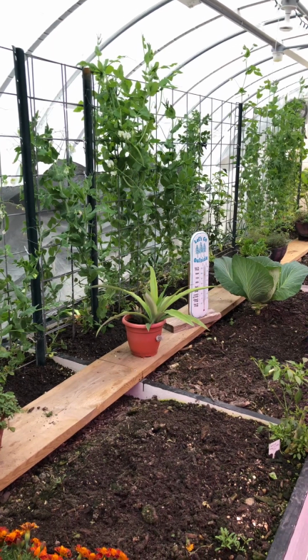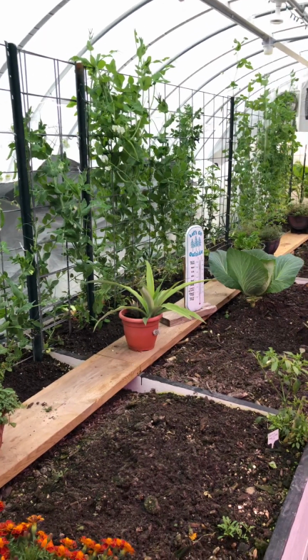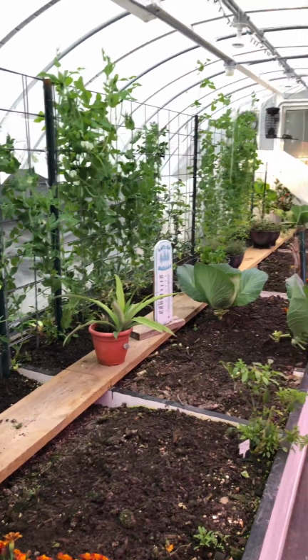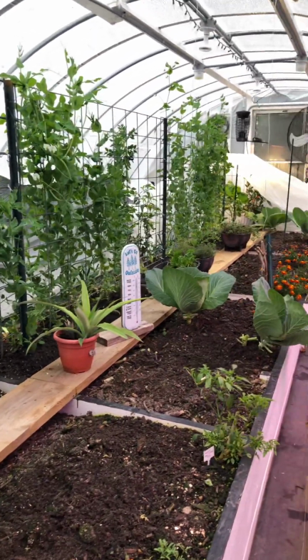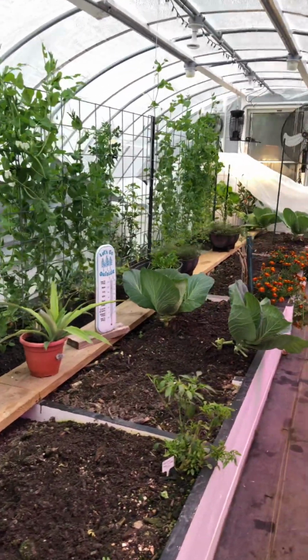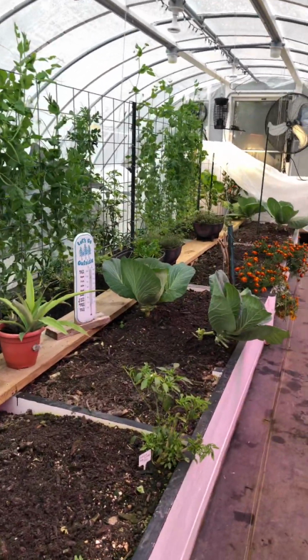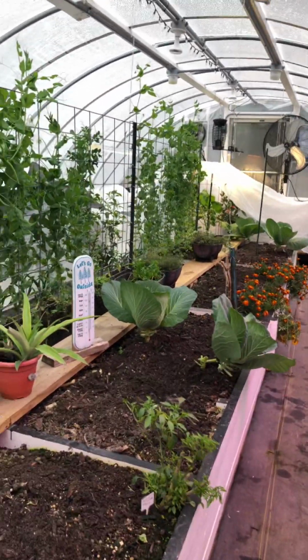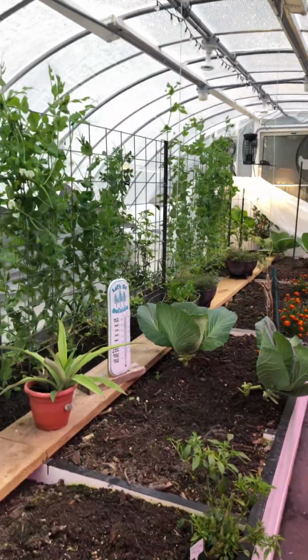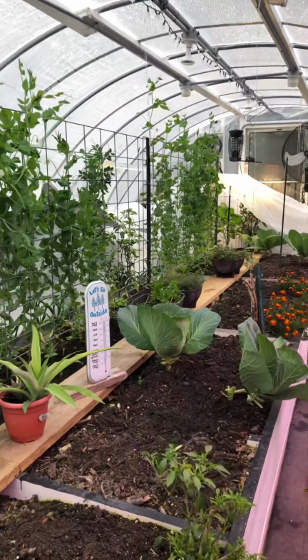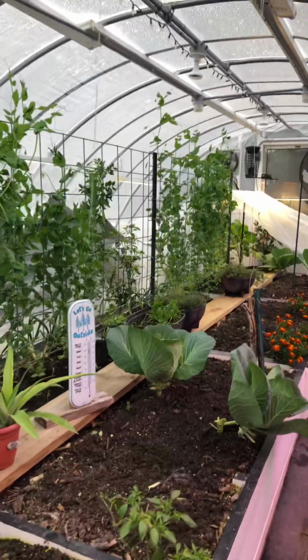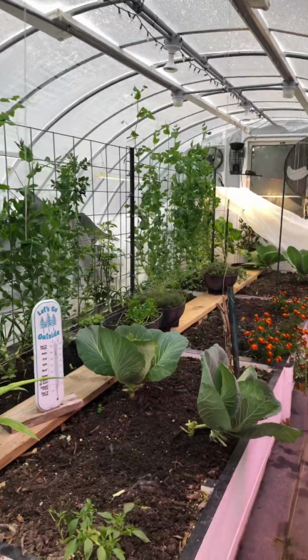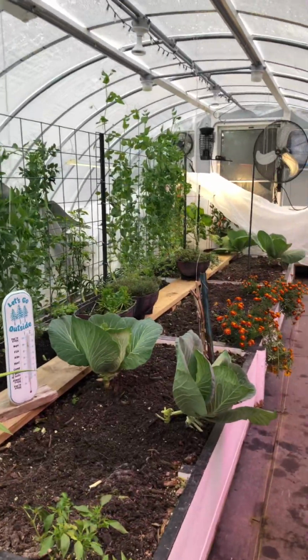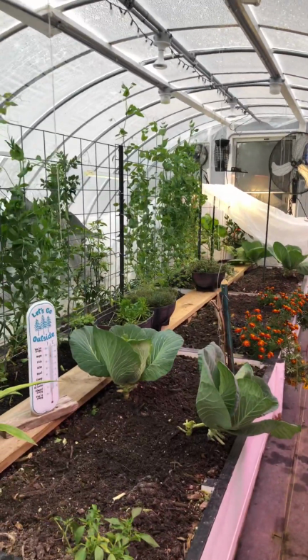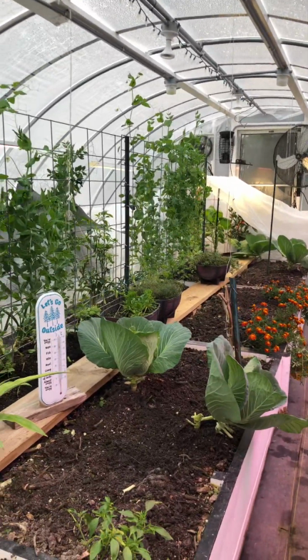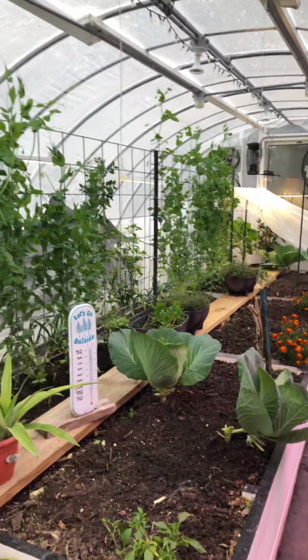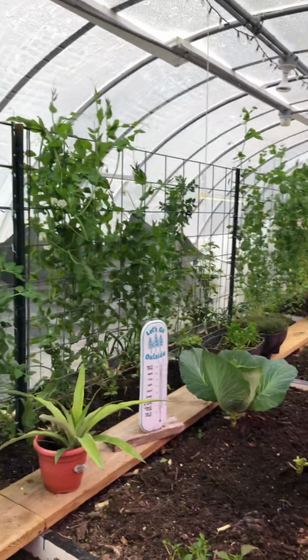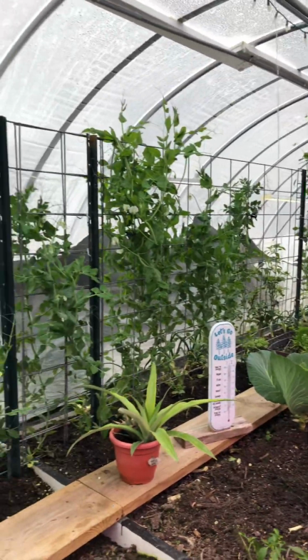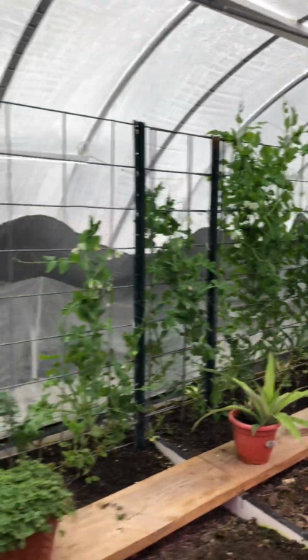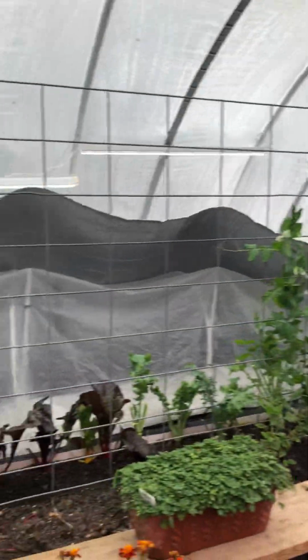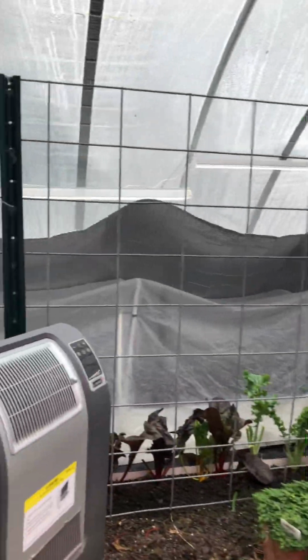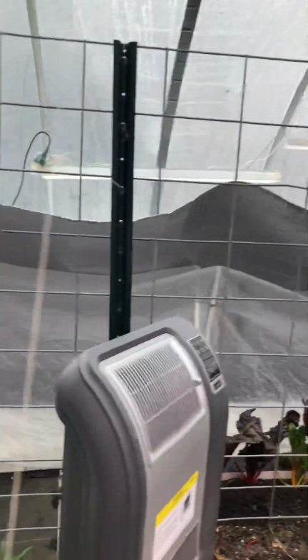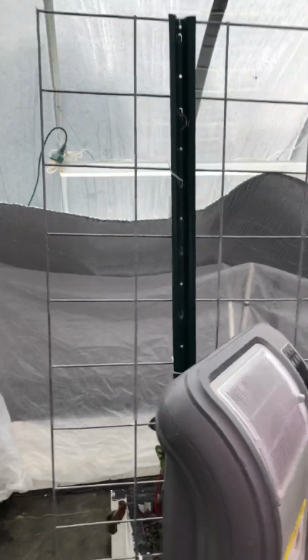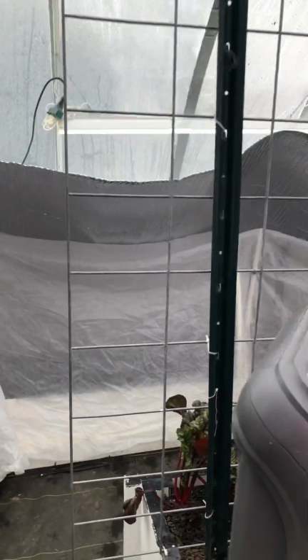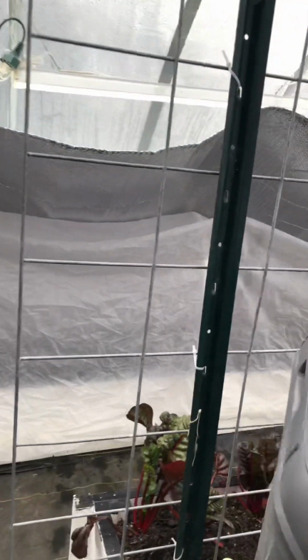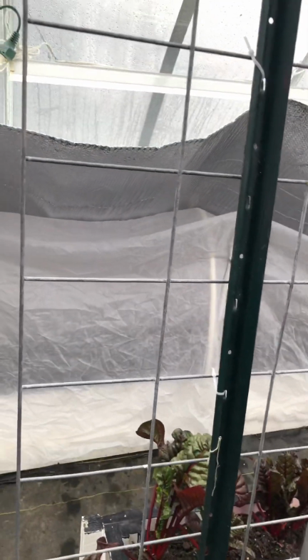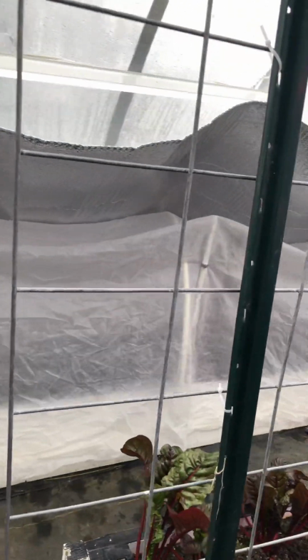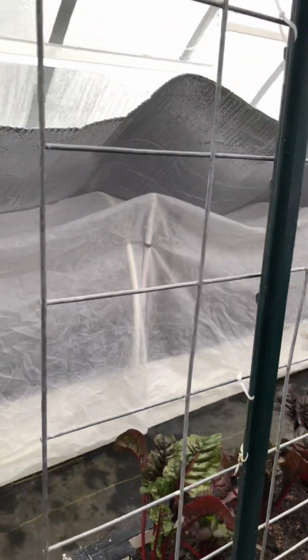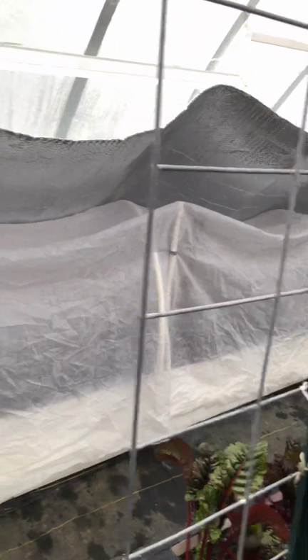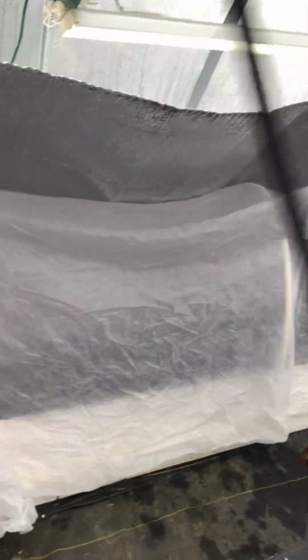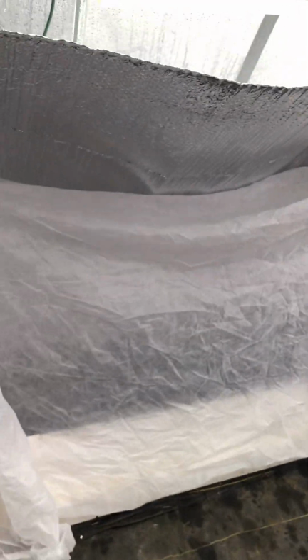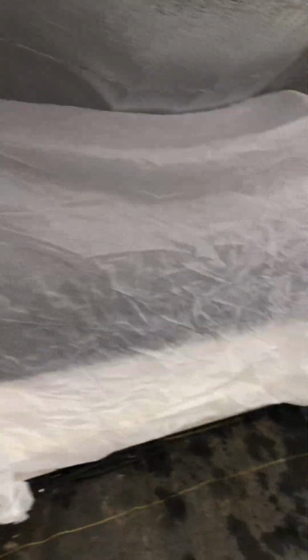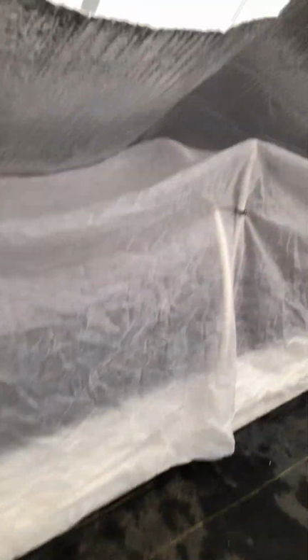Hey guys, Southern Comfort here where the Arctic storm is starting to come in on the east coast of North Carolina. The rain is starting to fall onto the greenhouse and I'm preparing for this Arctic storm.